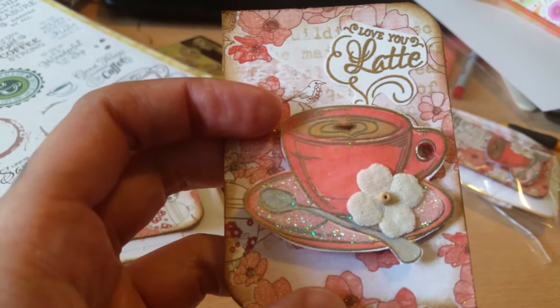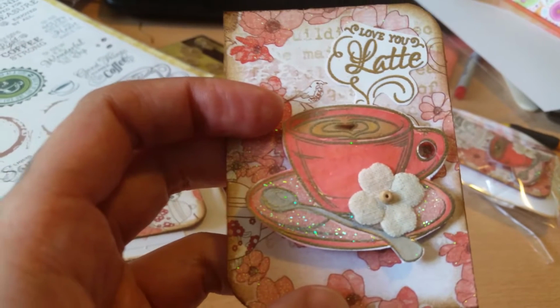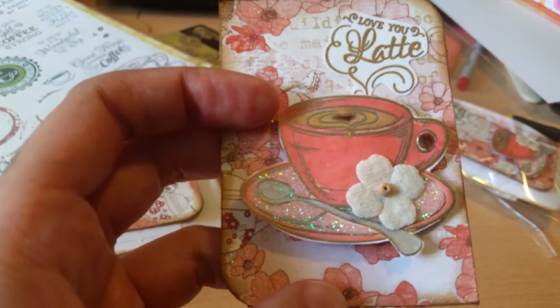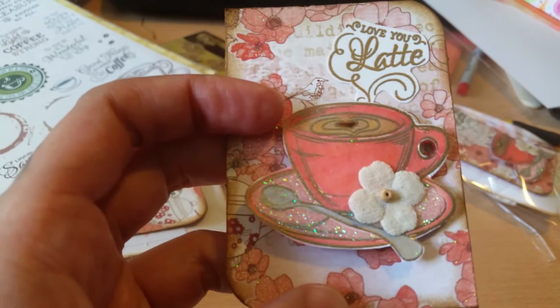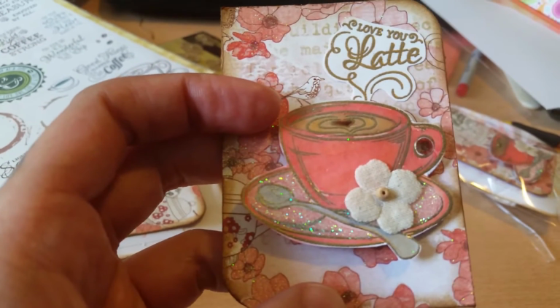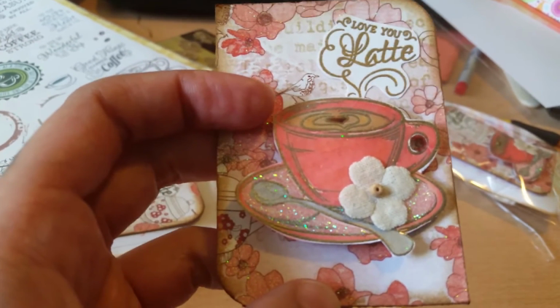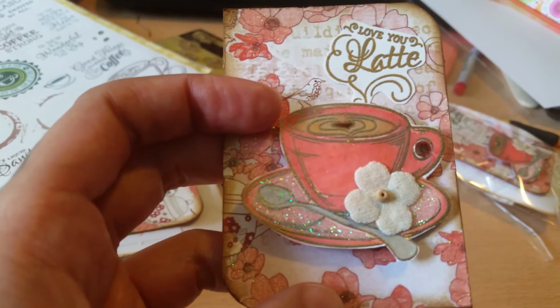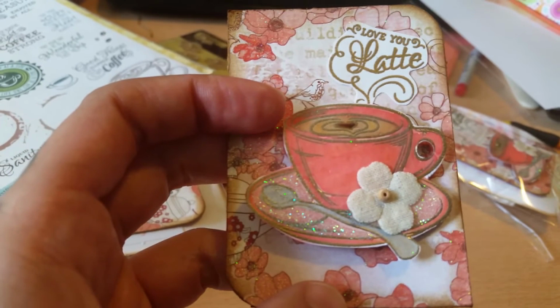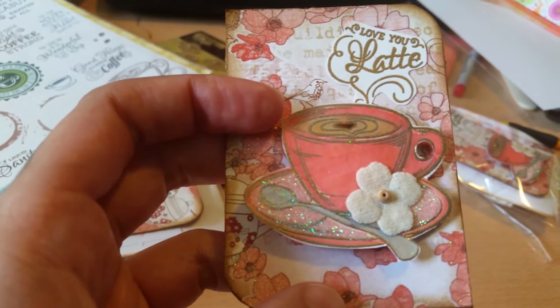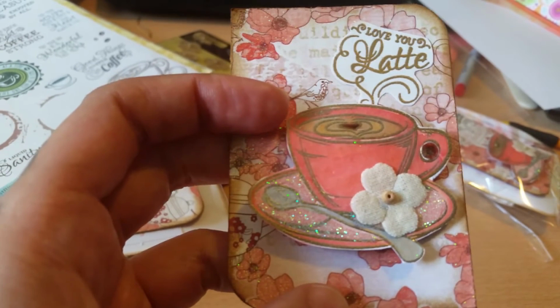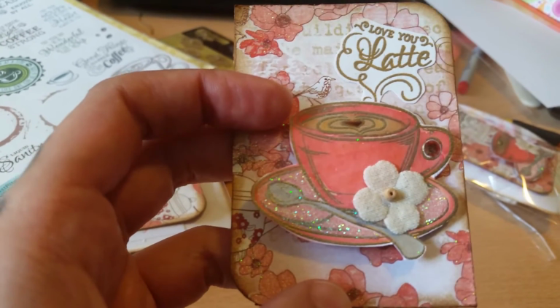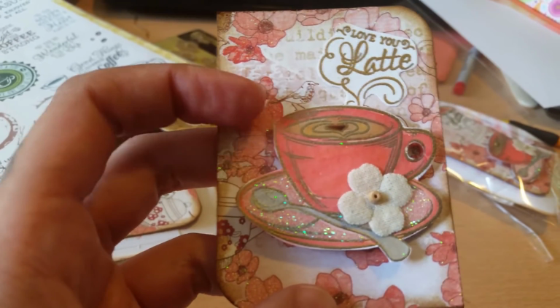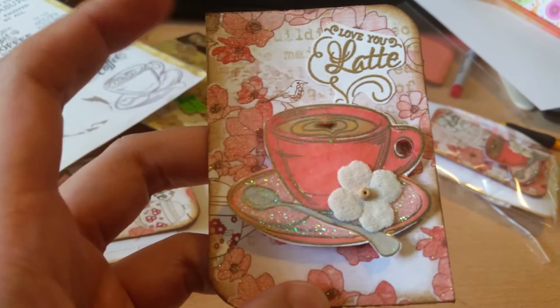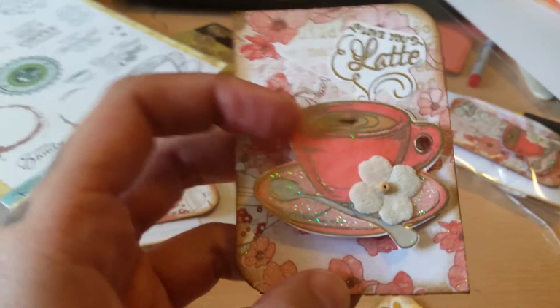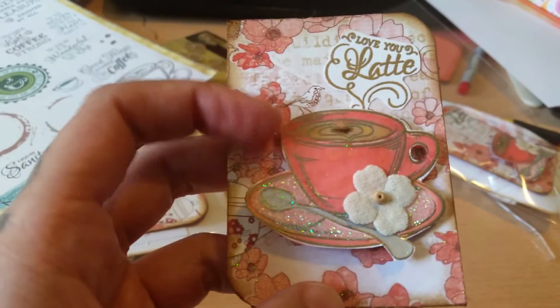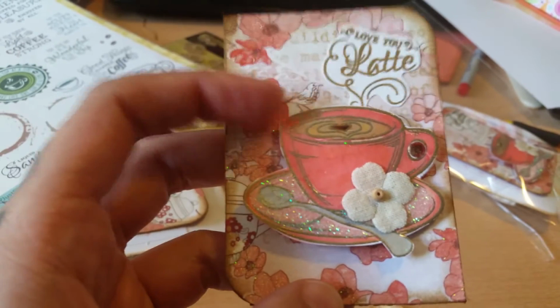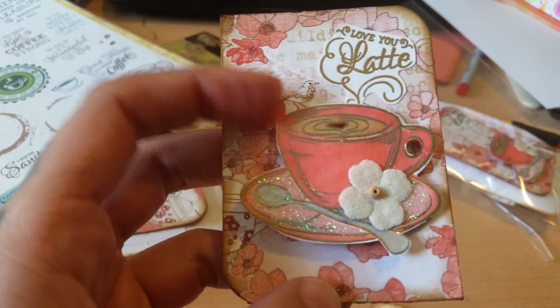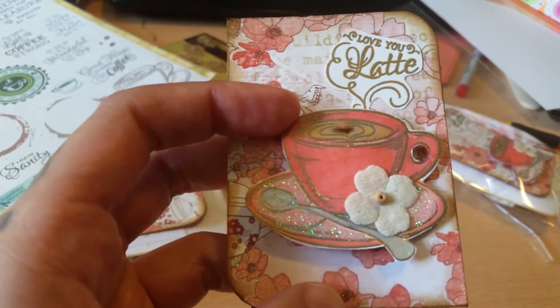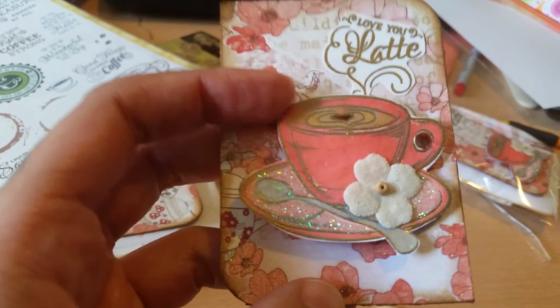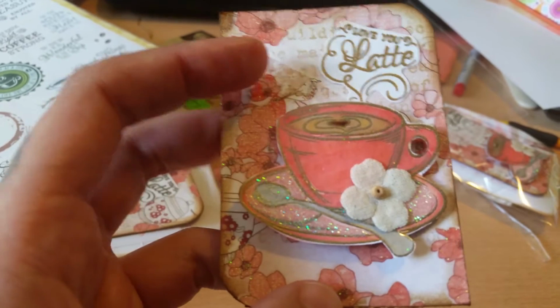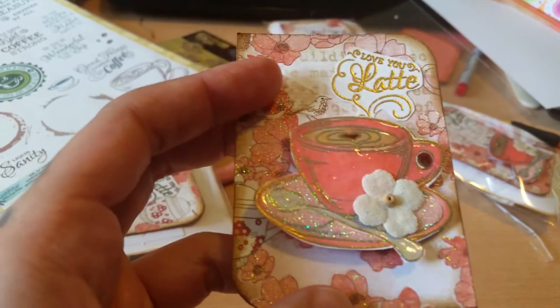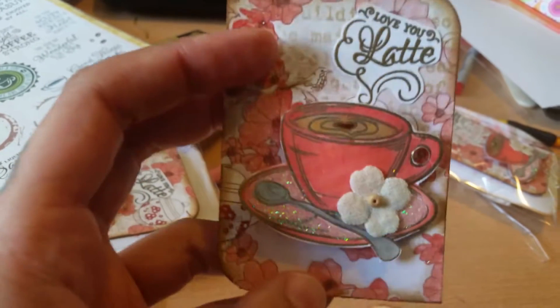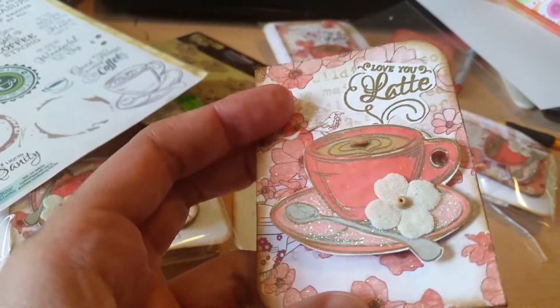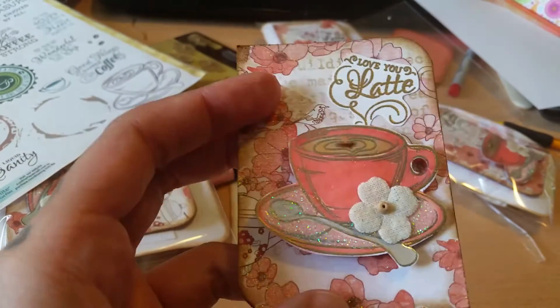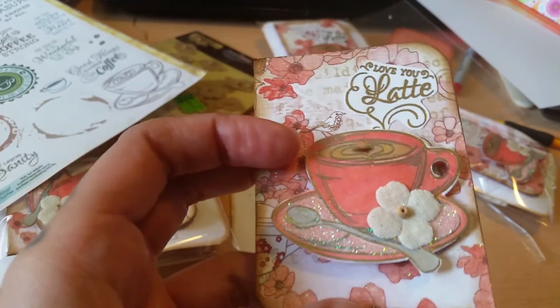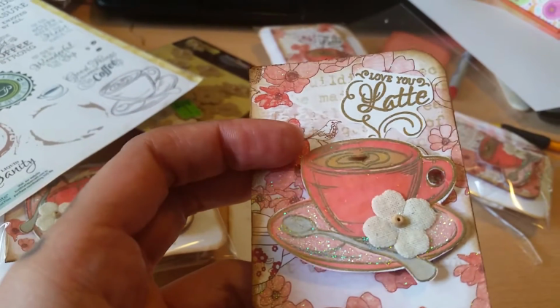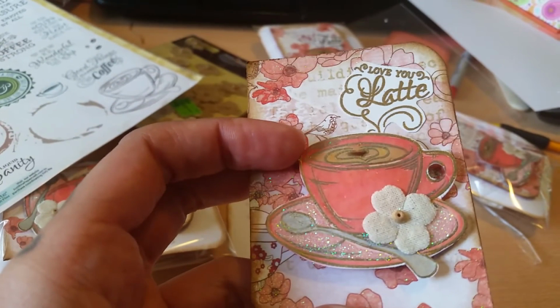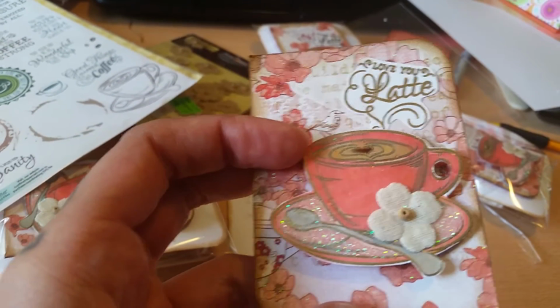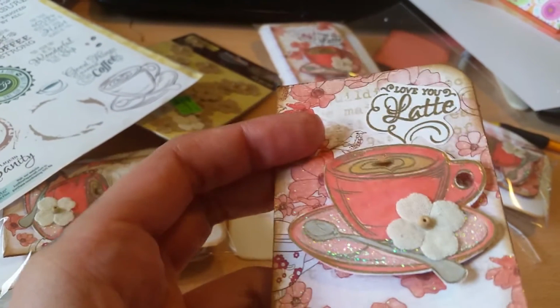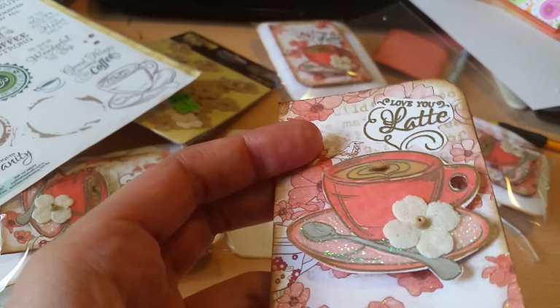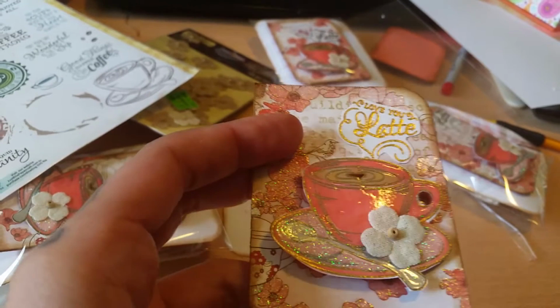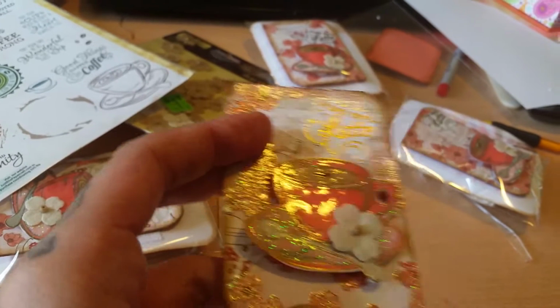The middle heart inside the coffee is Early Espresso, which is a dark brown. The inner heart is Apricot Appeal, so it's more of an apricot peachy color. Then I colored all of it with Creamy Caramel so it just looks like coffee.